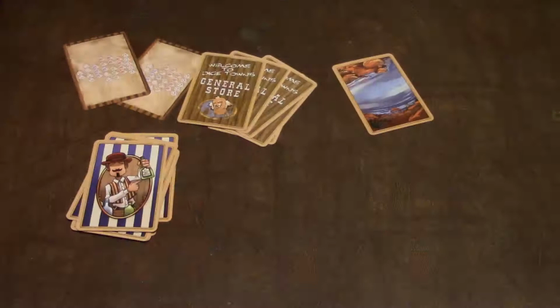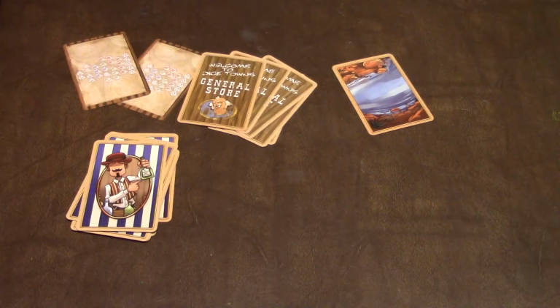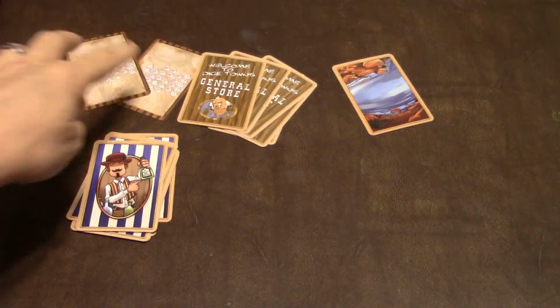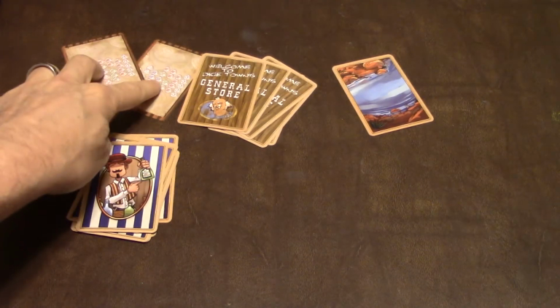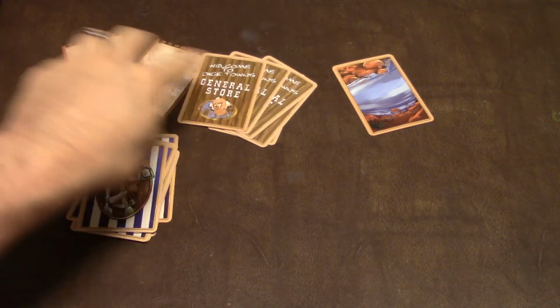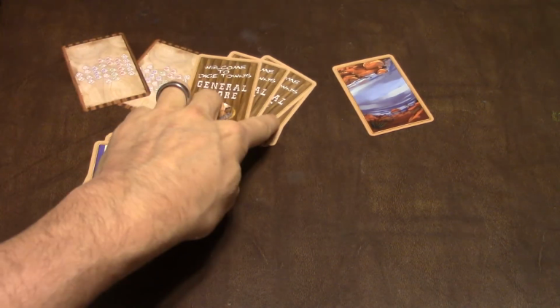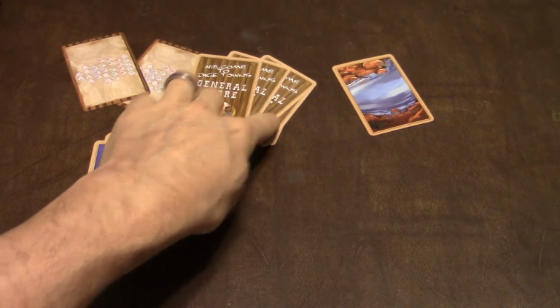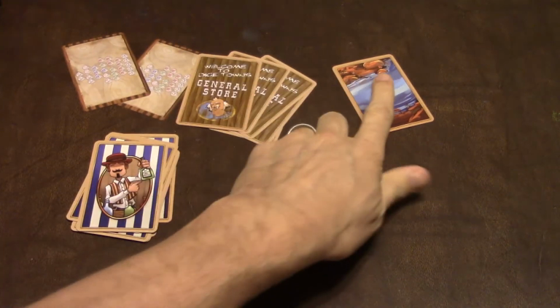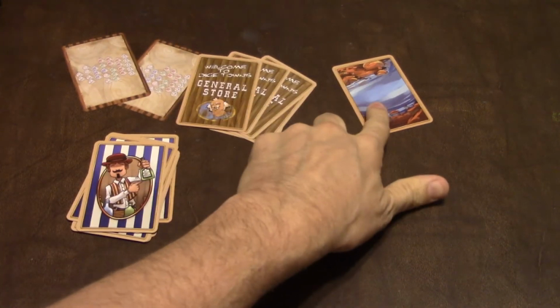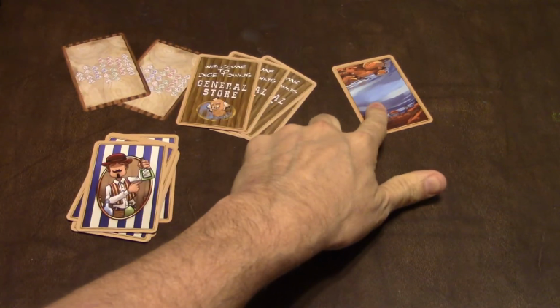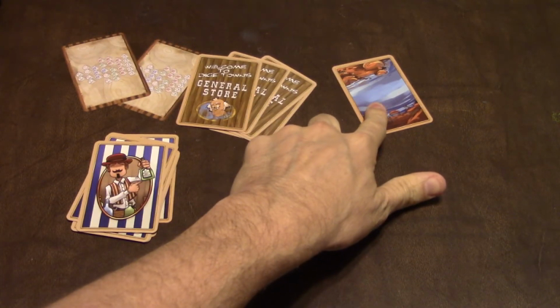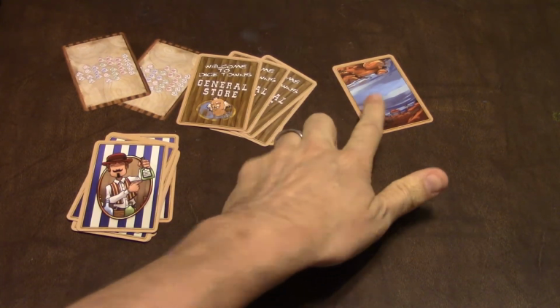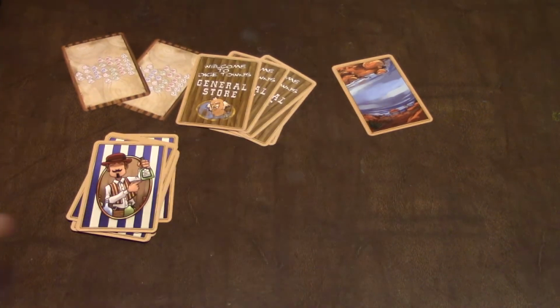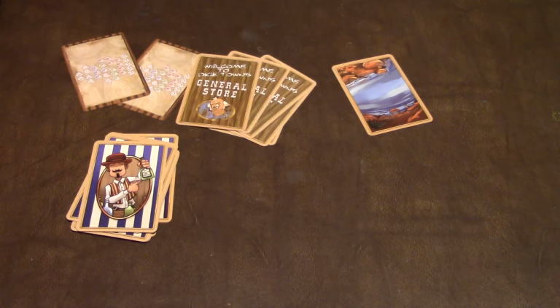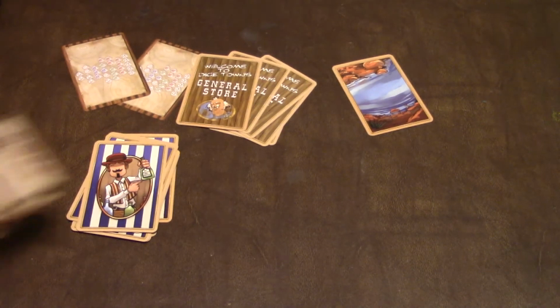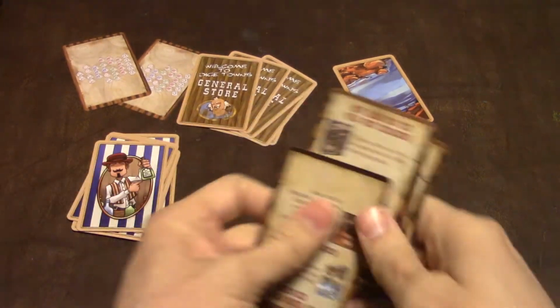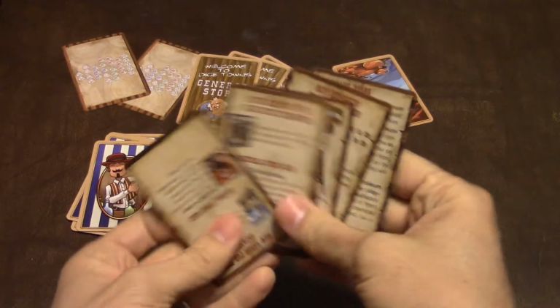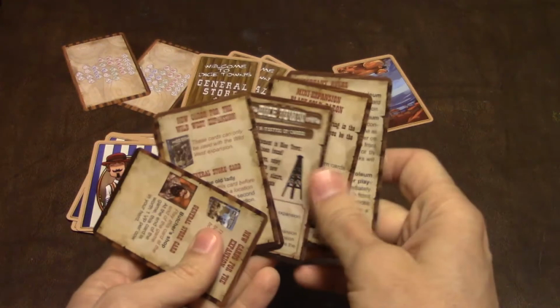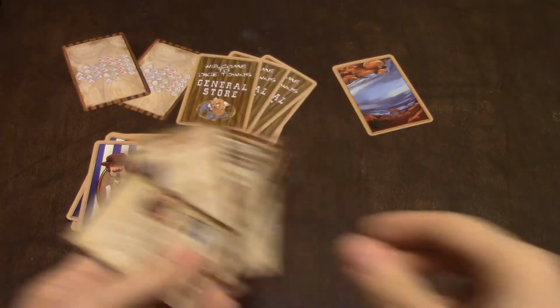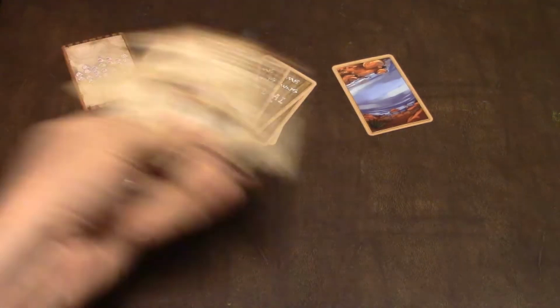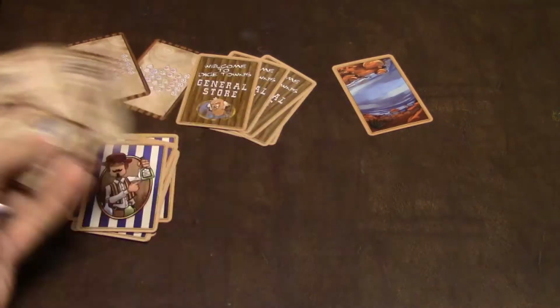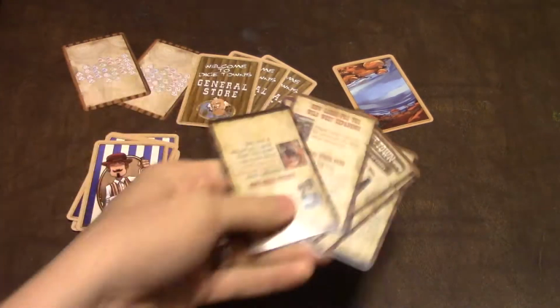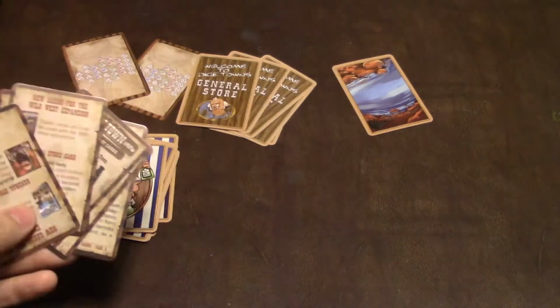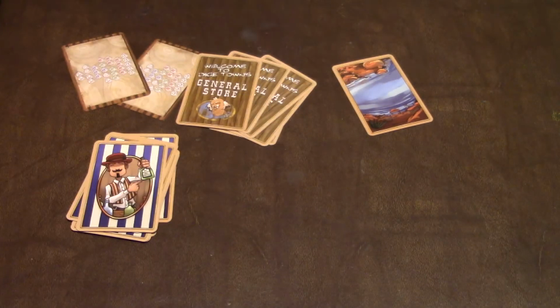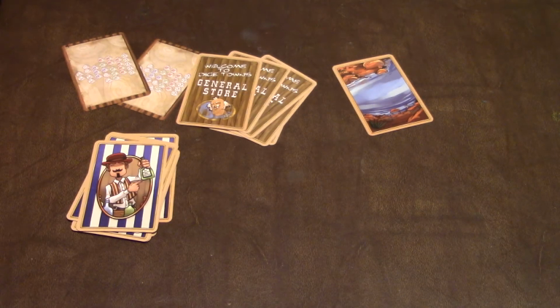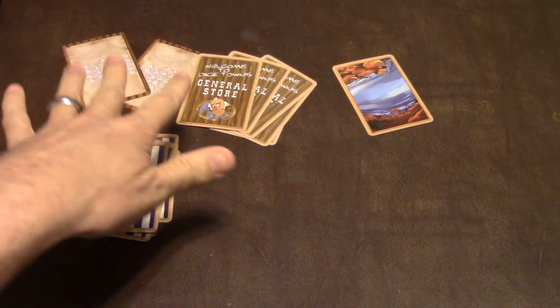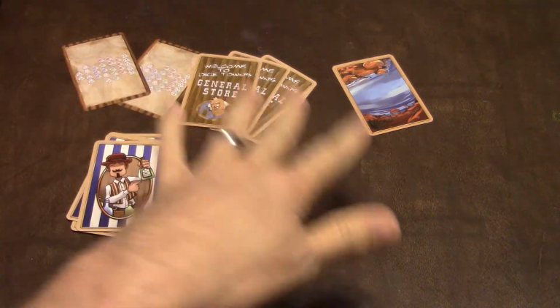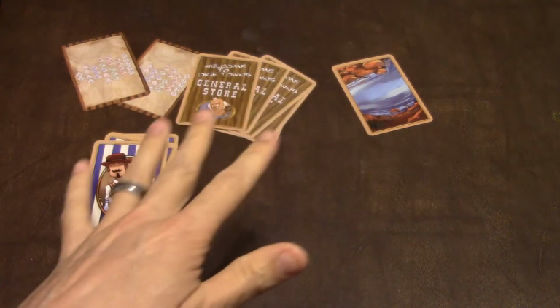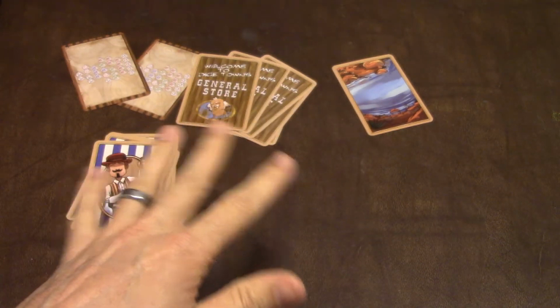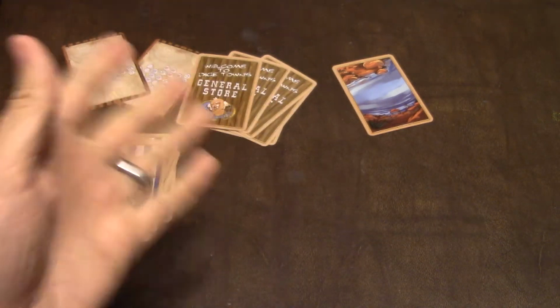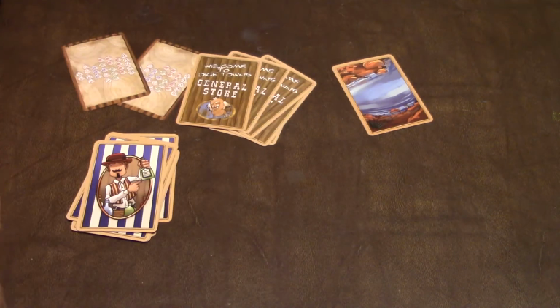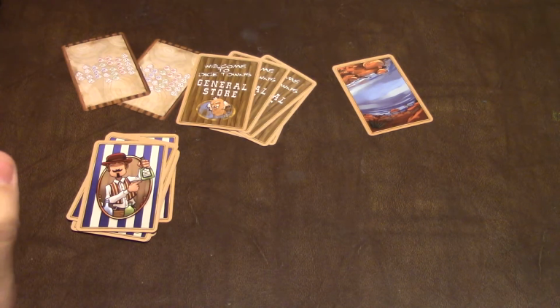So in the mini expansion, there's extra land cards, general store cards, and a panning for gold card. You have all these little mini instruction cards which tell you what each one of these does. They're for all of the expansions, and some are just for the base game.